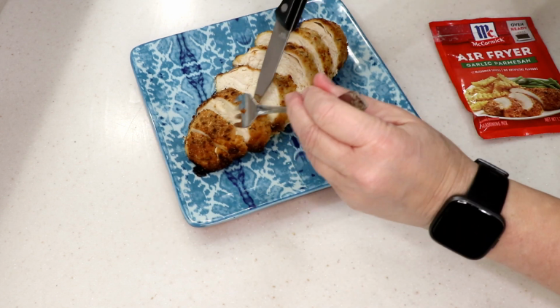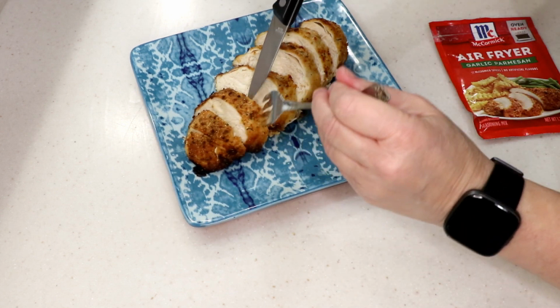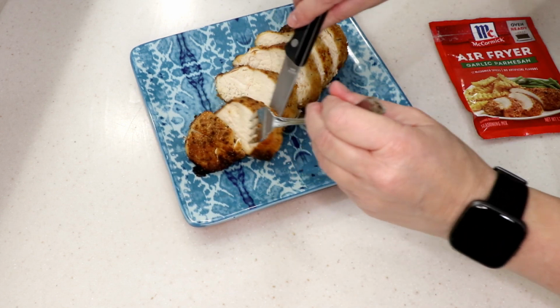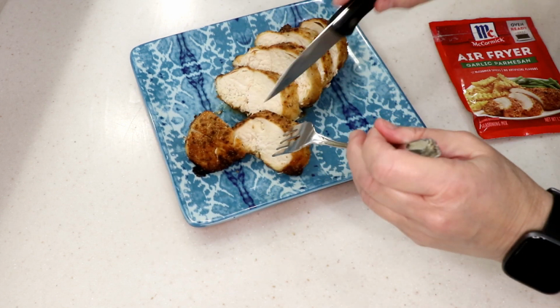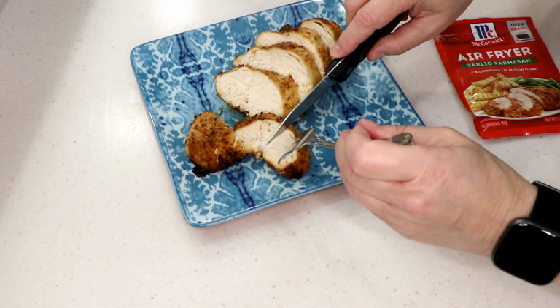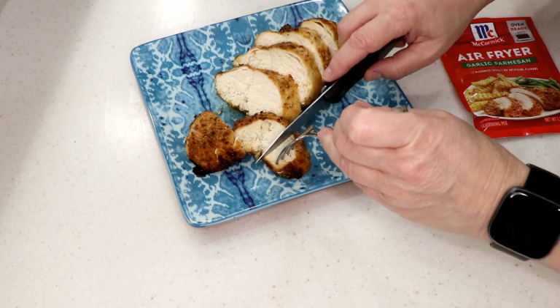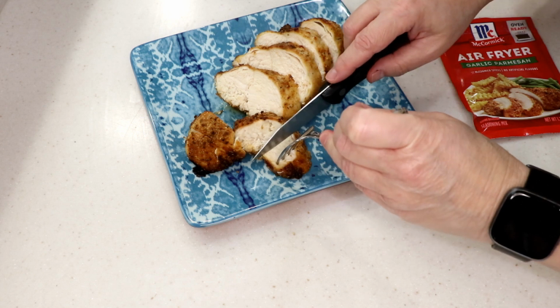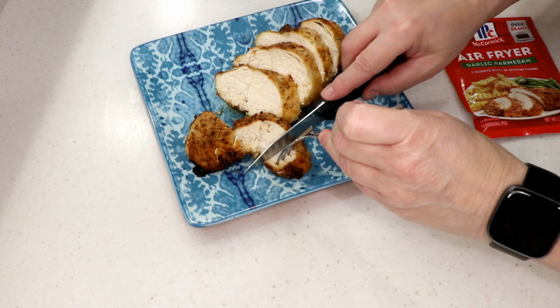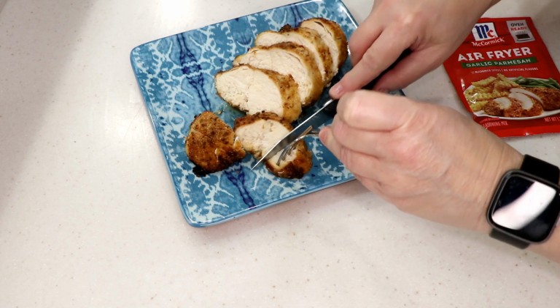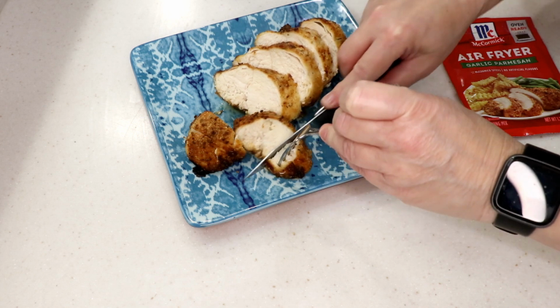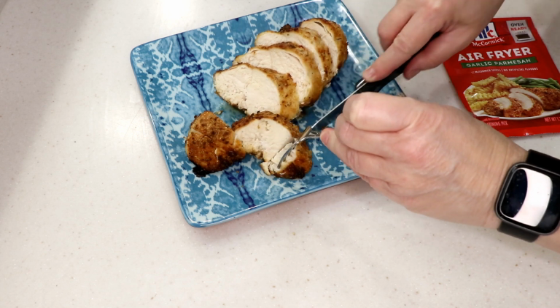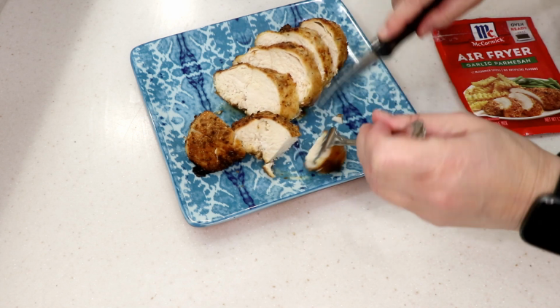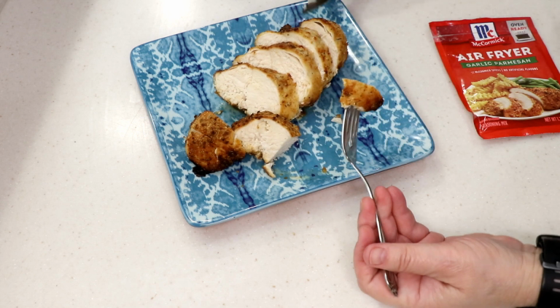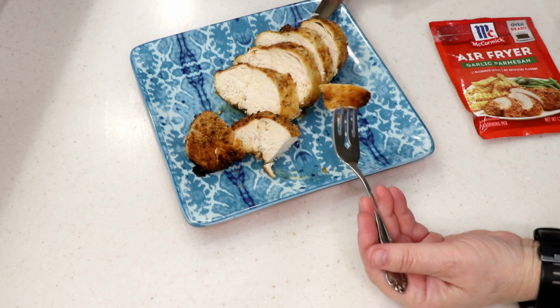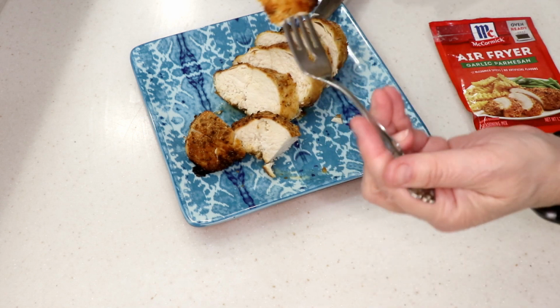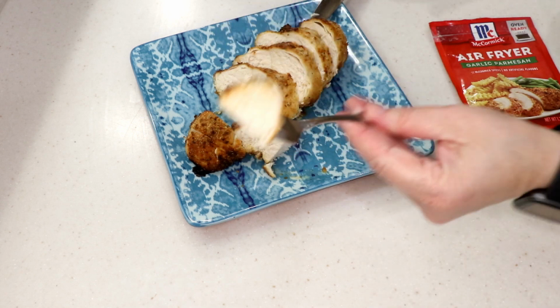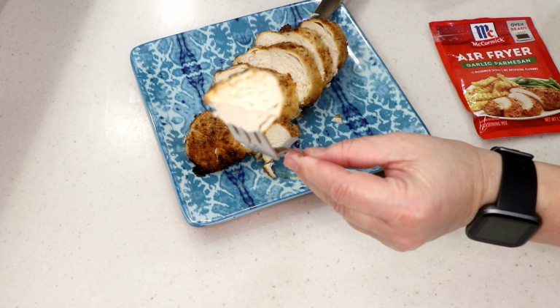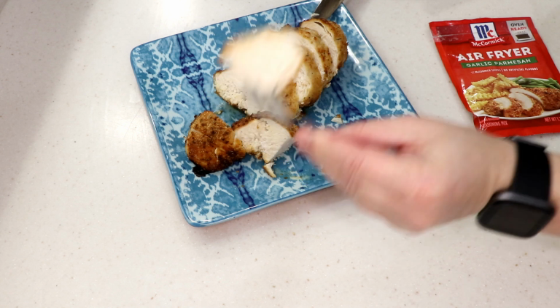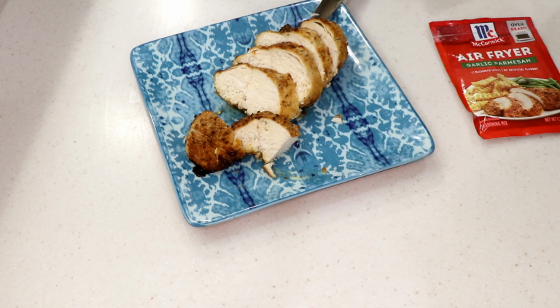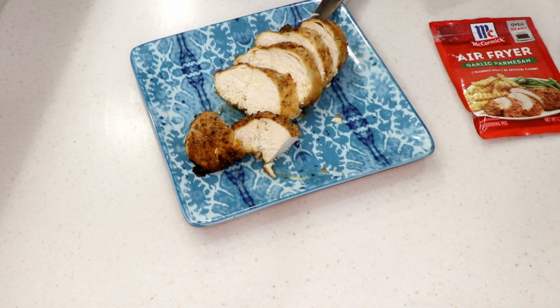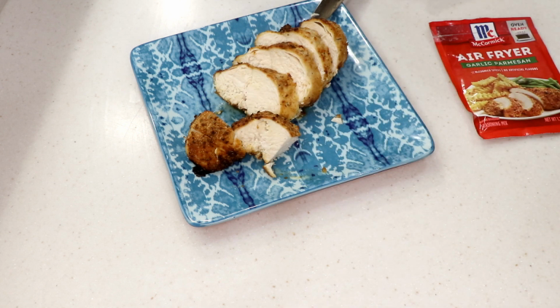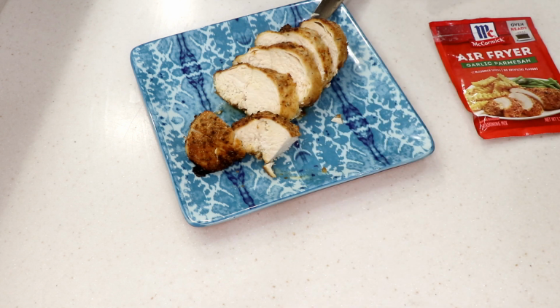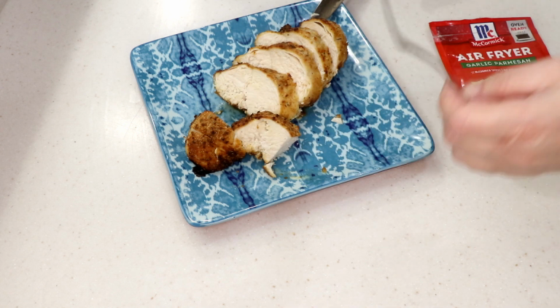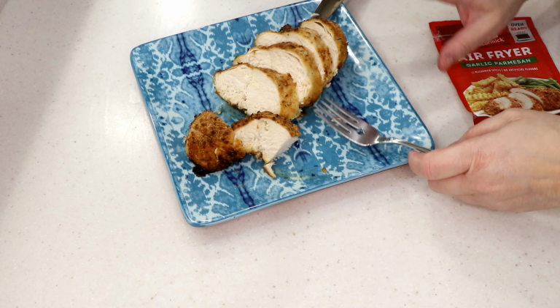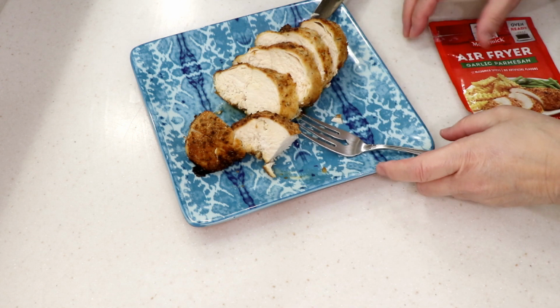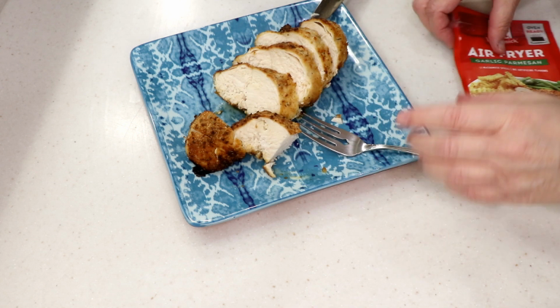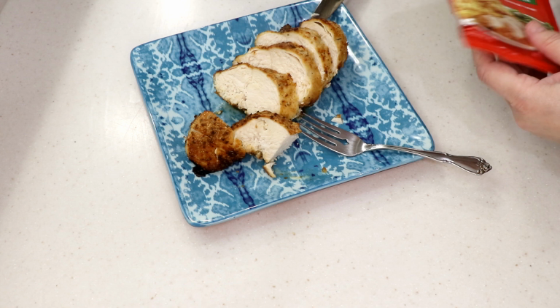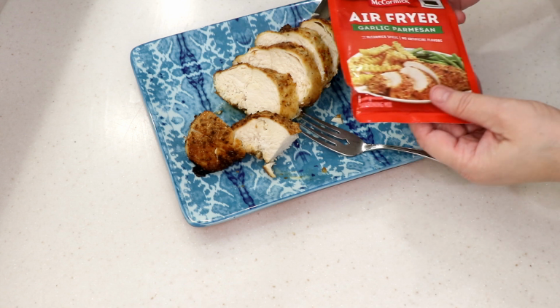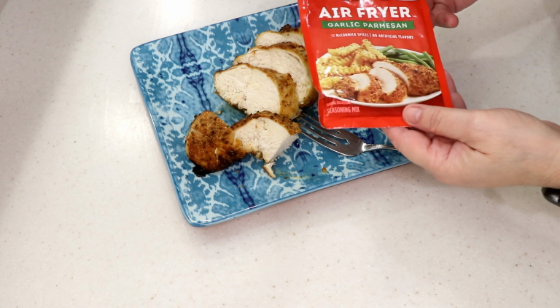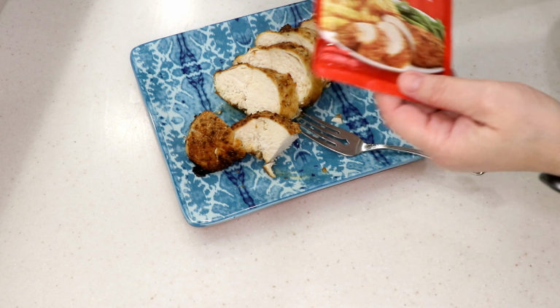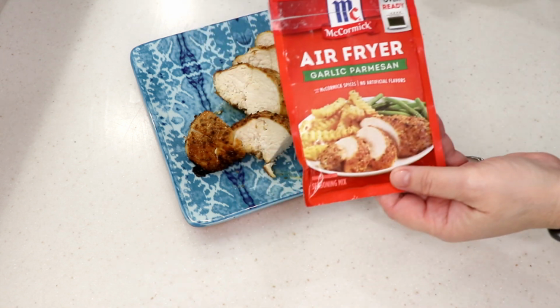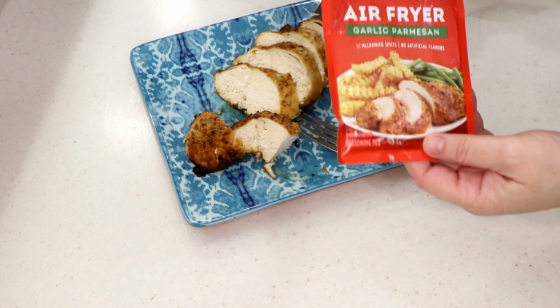You really cannot overcook meat in an air fryer — I've been doing this since 2012. And that is delicious!